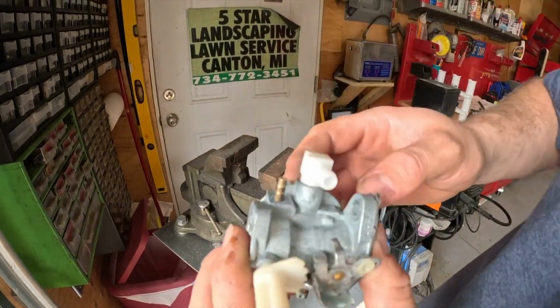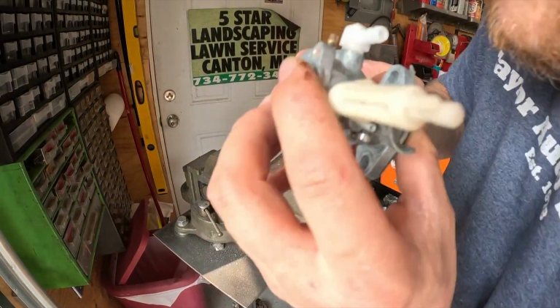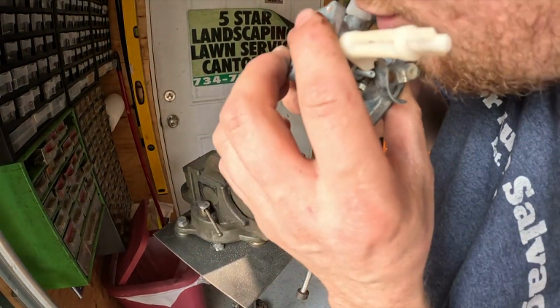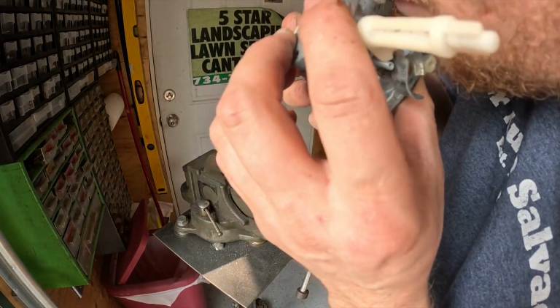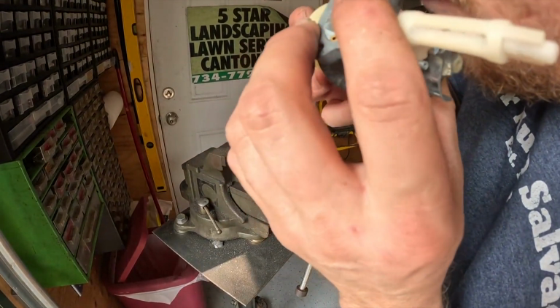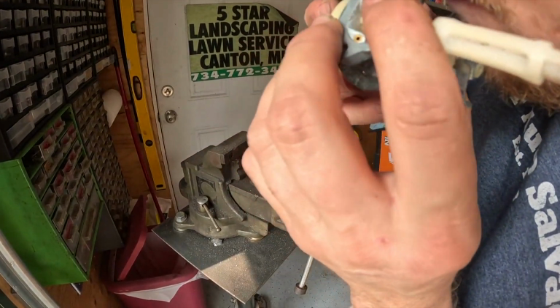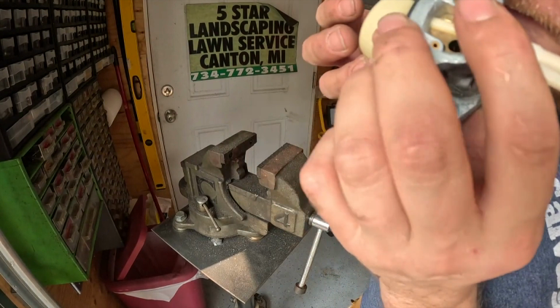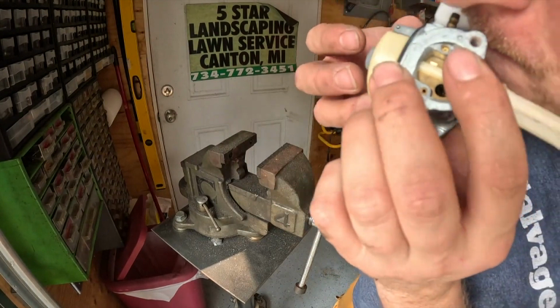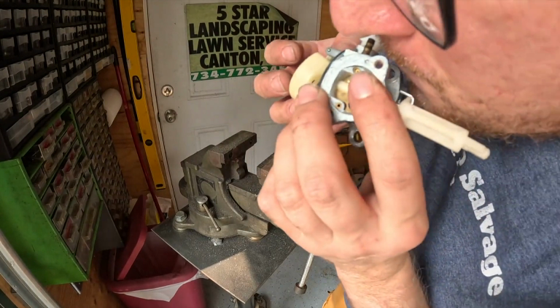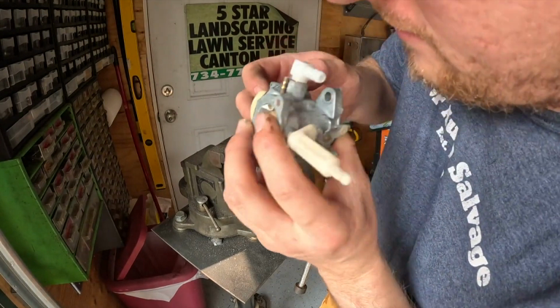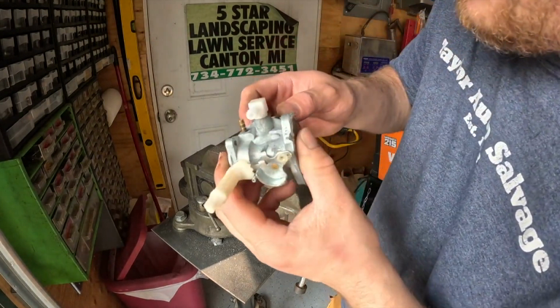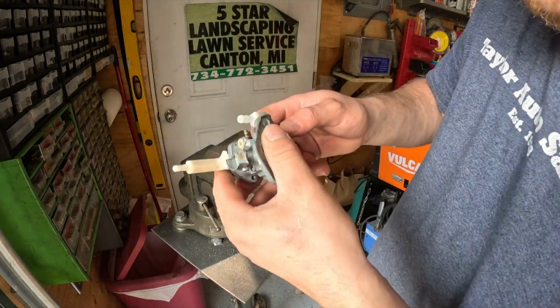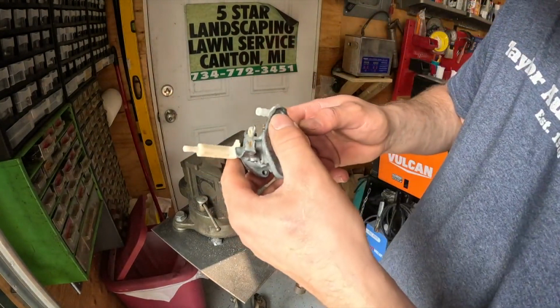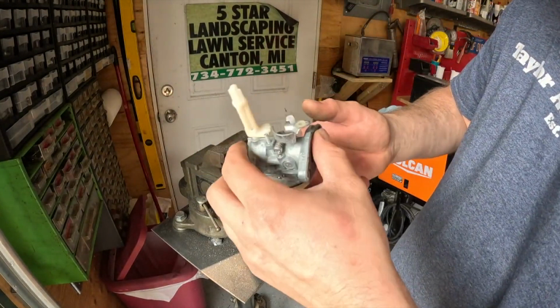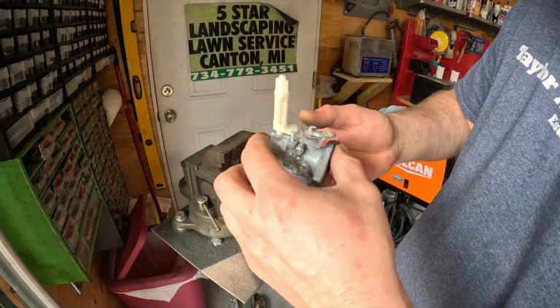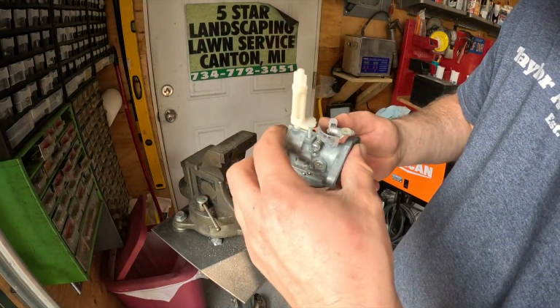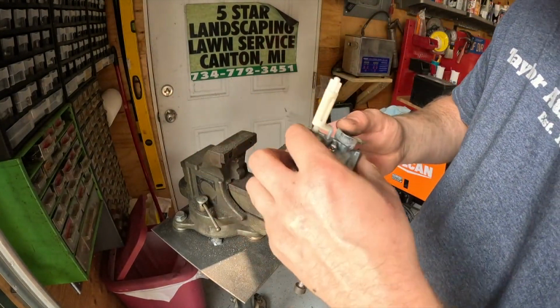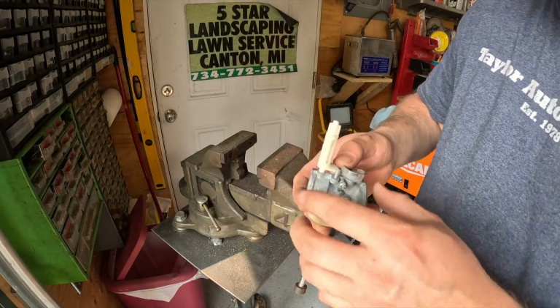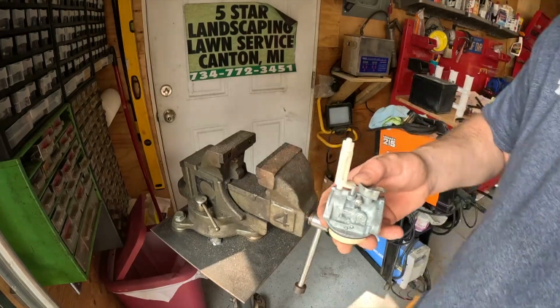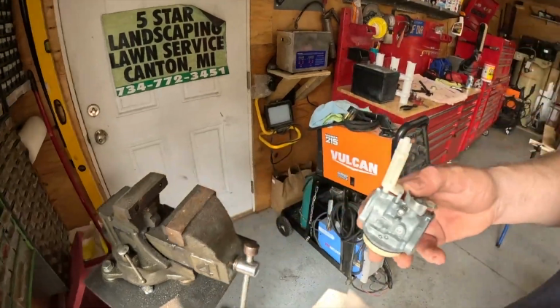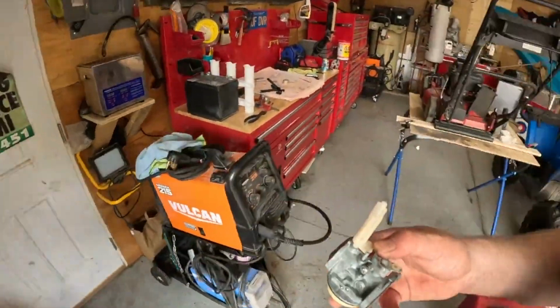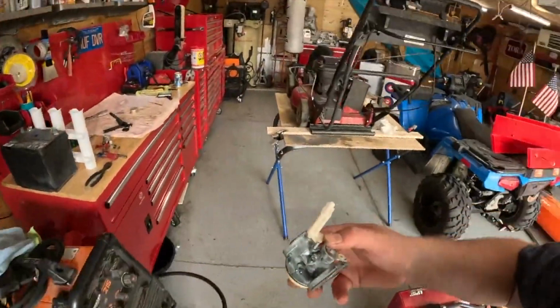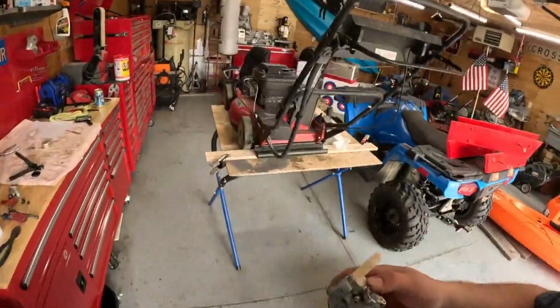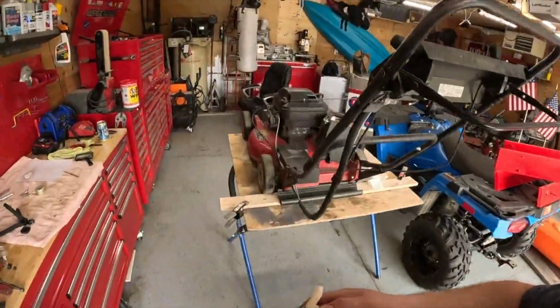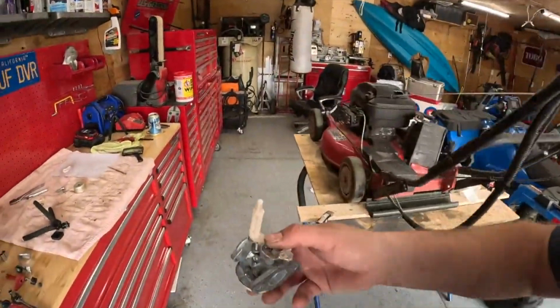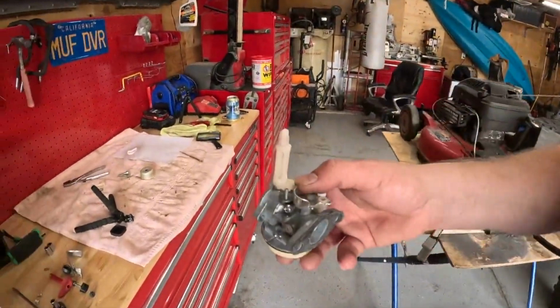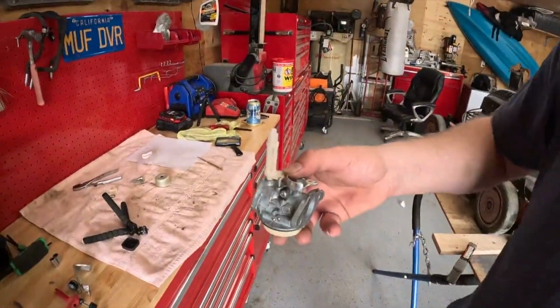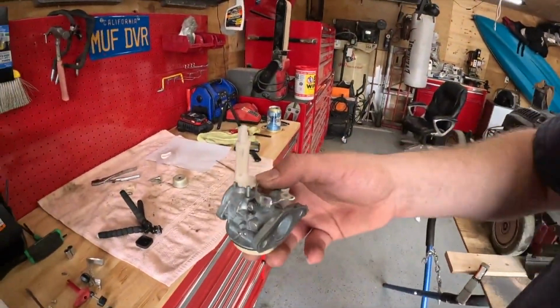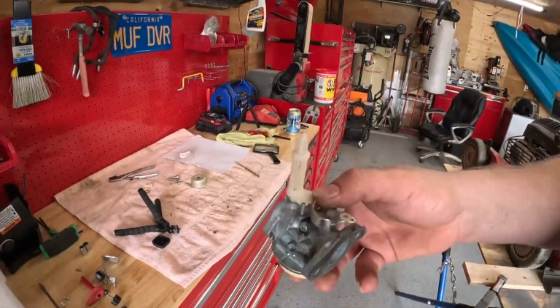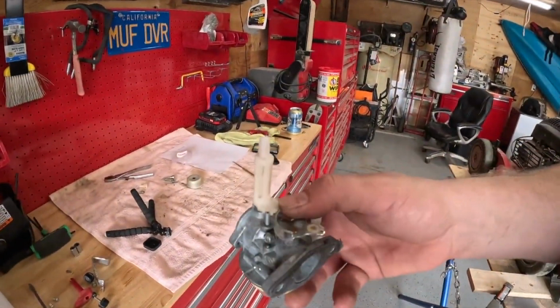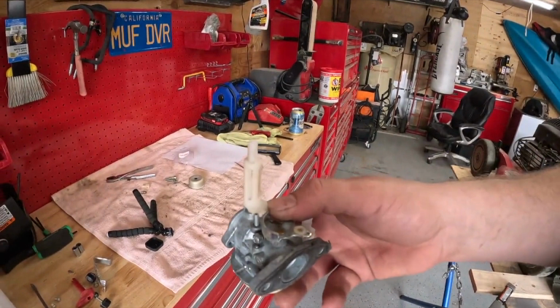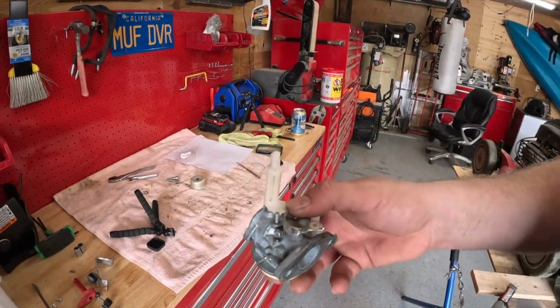I'll blow into here and lift my float up and down, and I can tell my float is sealing. With that being said, now you've tested it and you know your float is sealing.